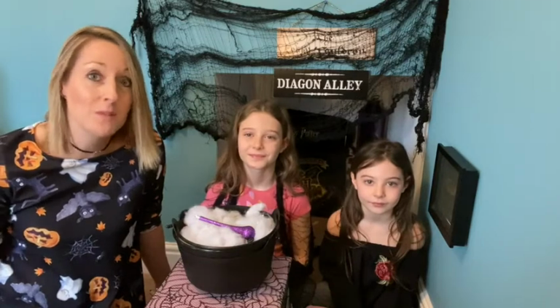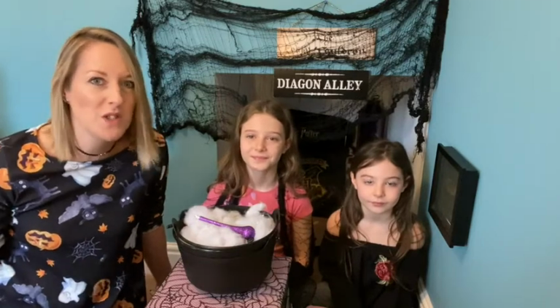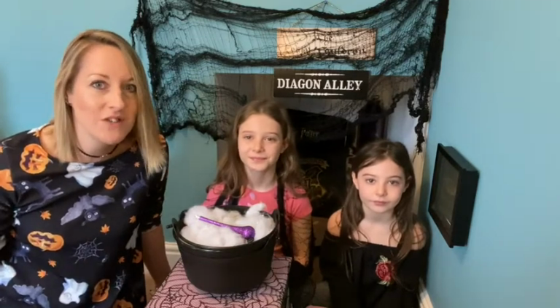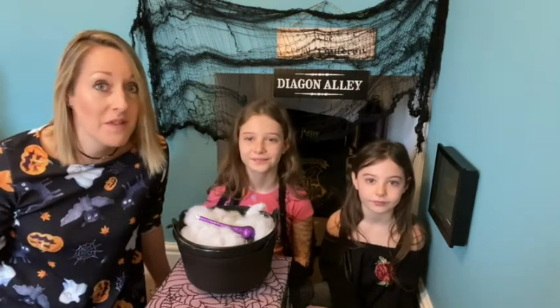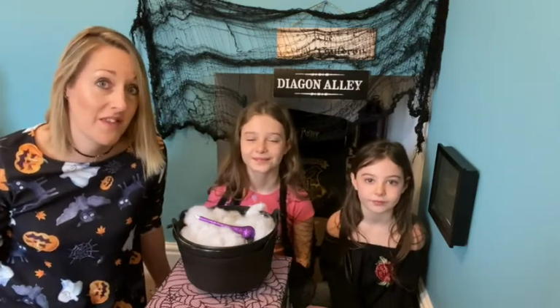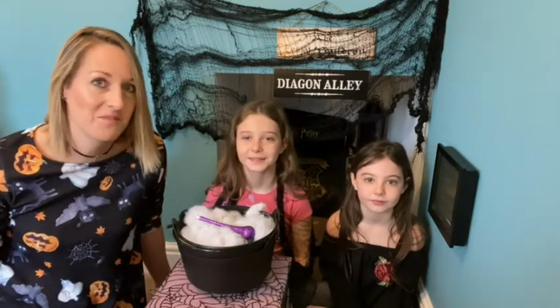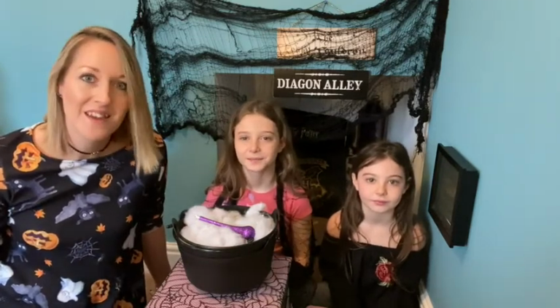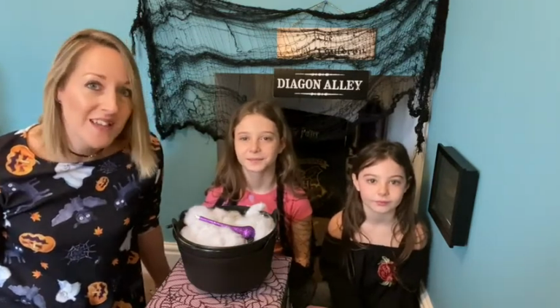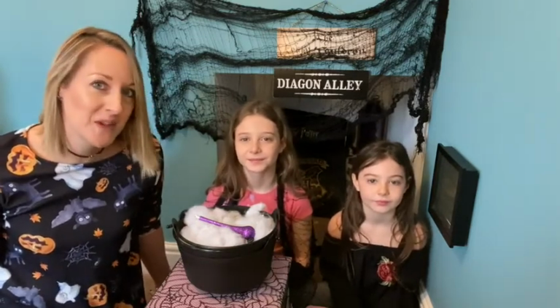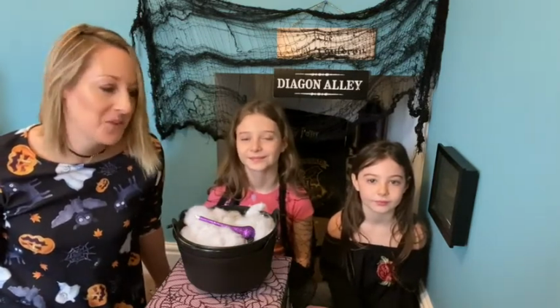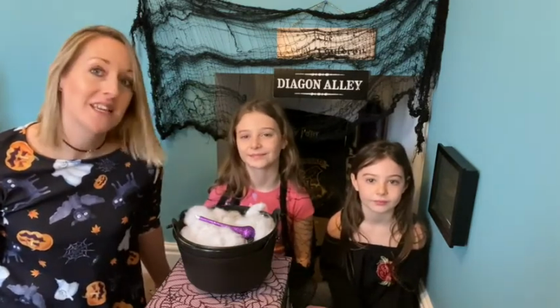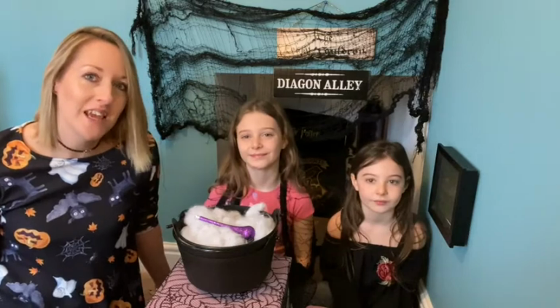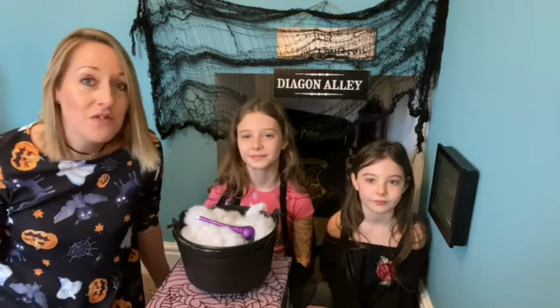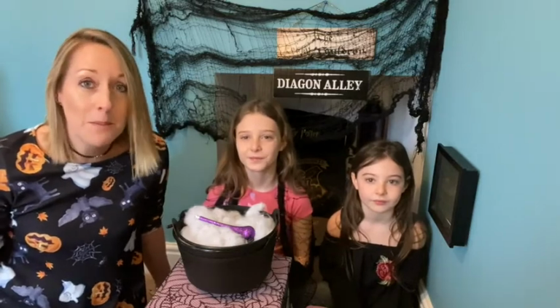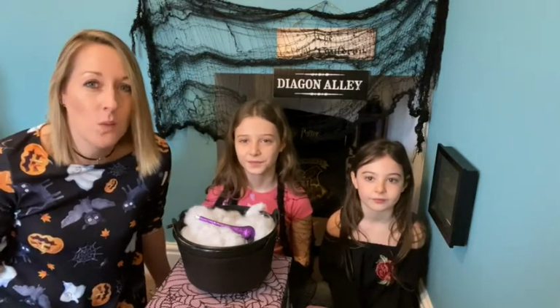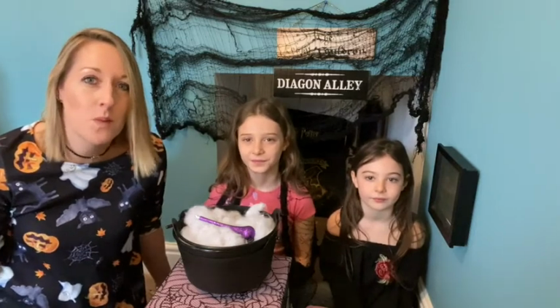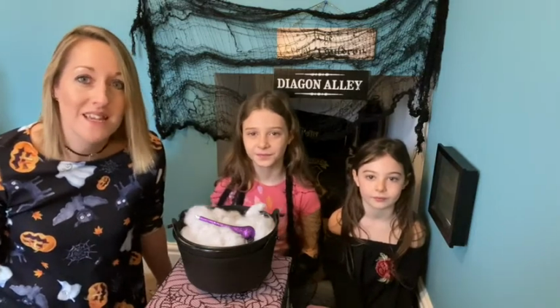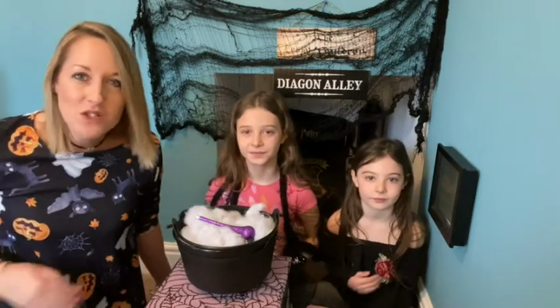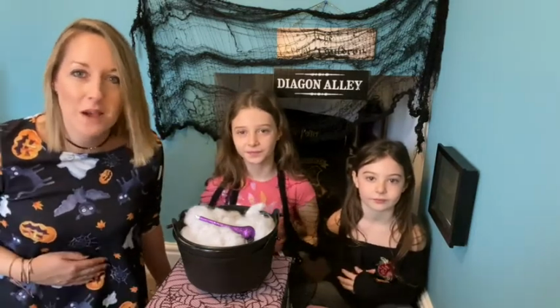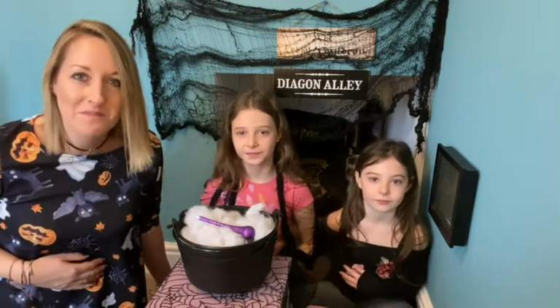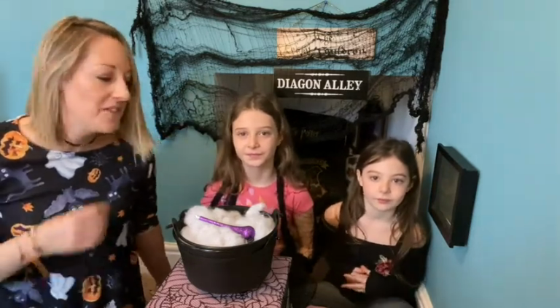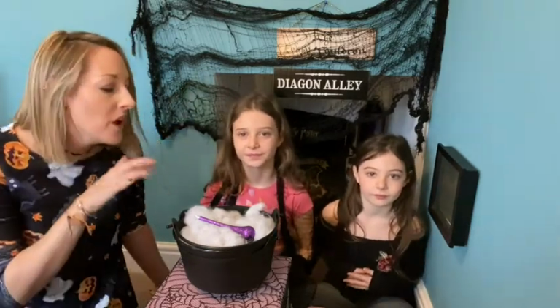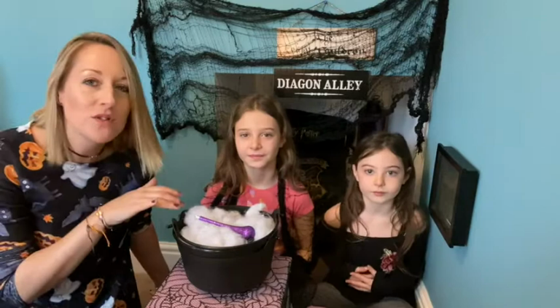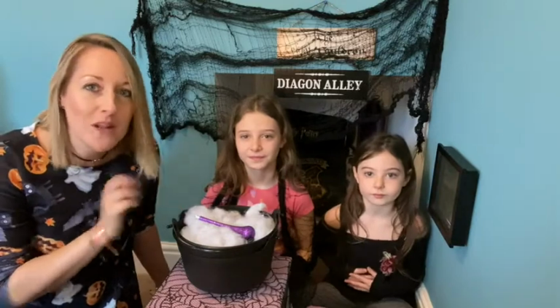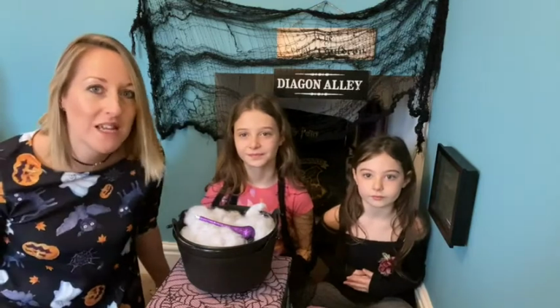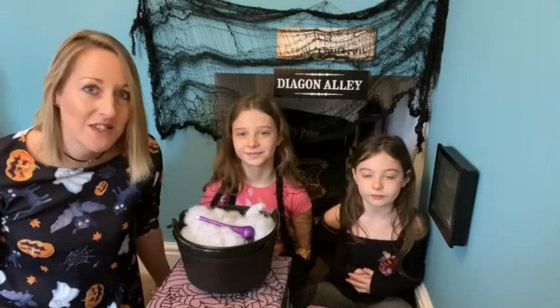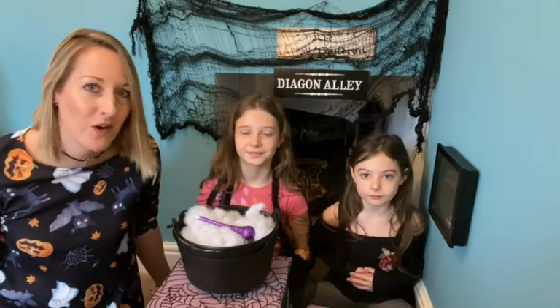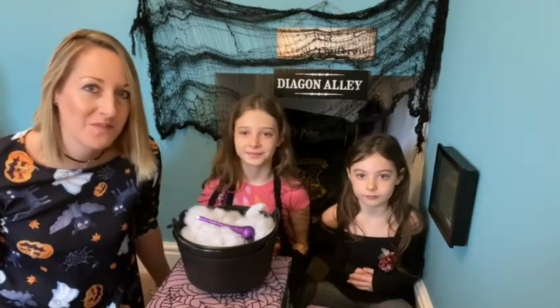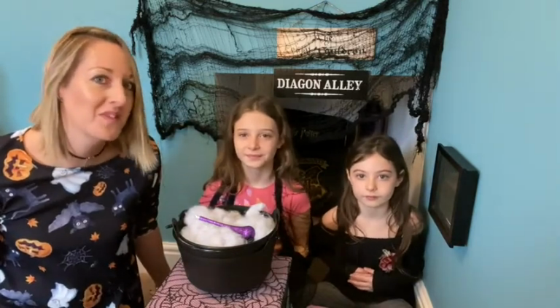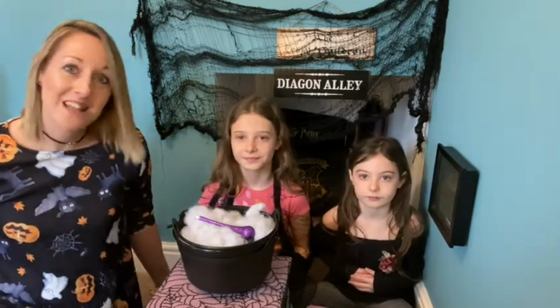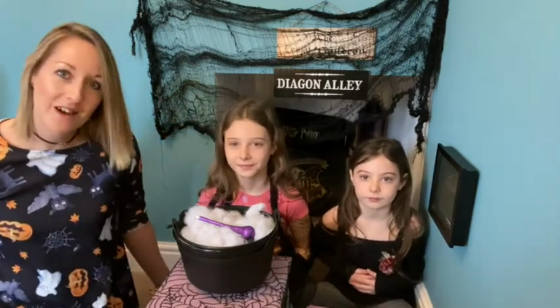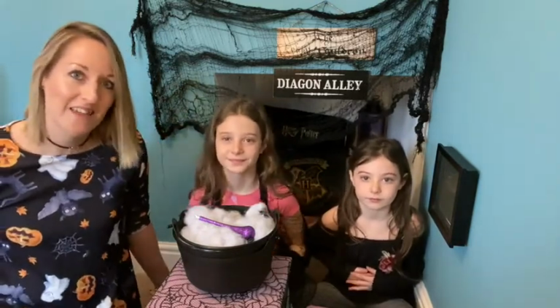Sometimes we just need to remember that they're there. The first thing that we can do is to take three big wizard breaths into our tummy and then blow out slowly and gently into our cauldron. So let's try that together now.